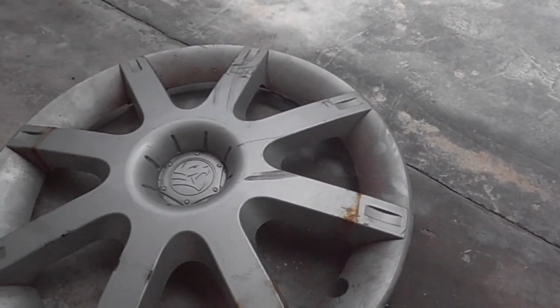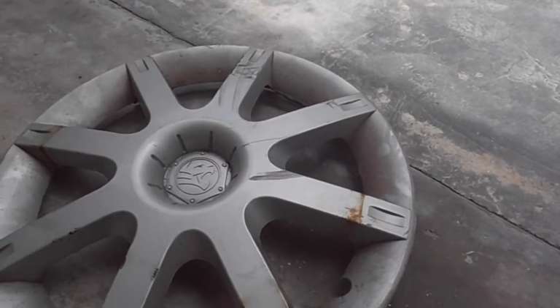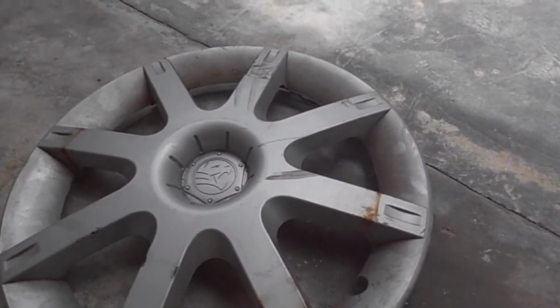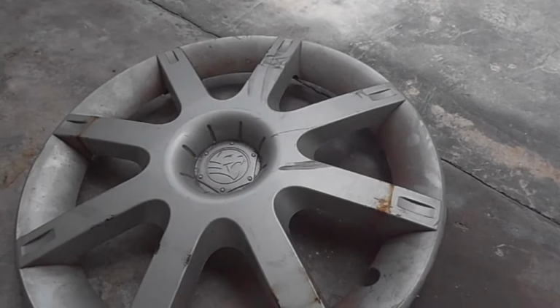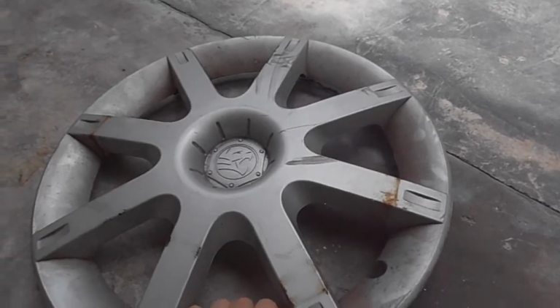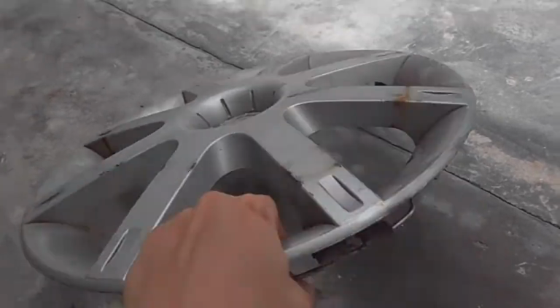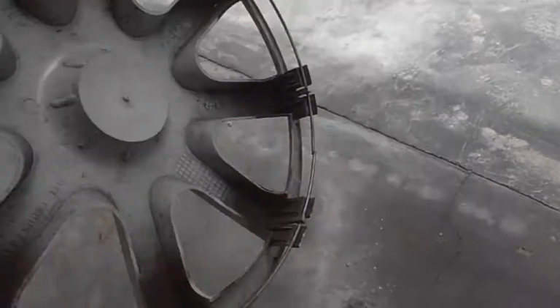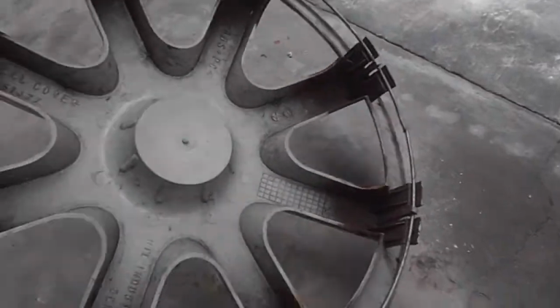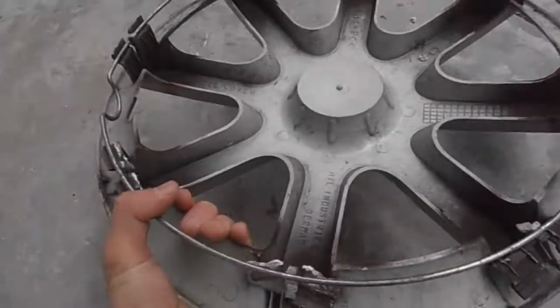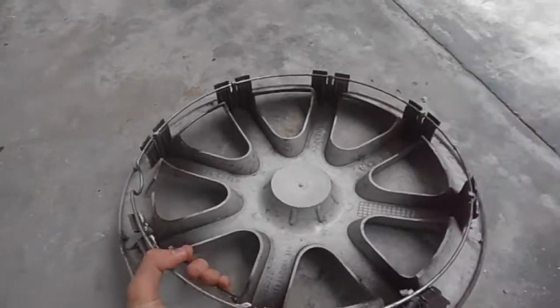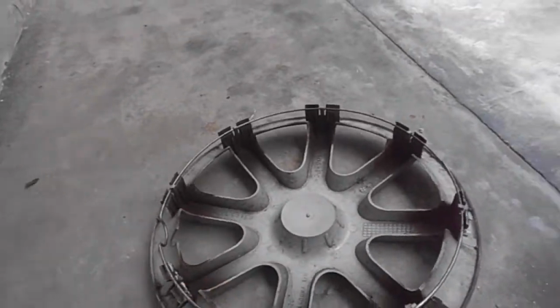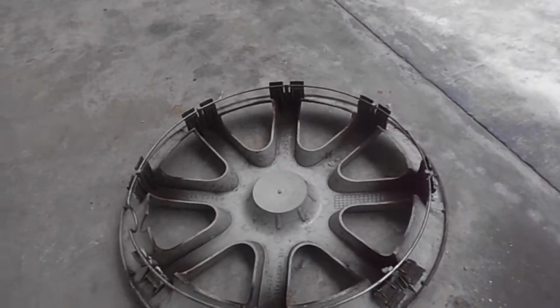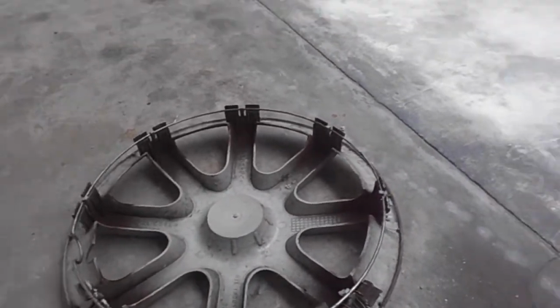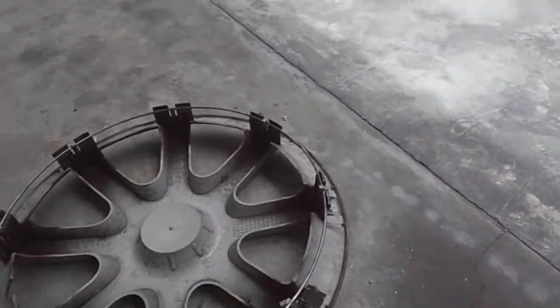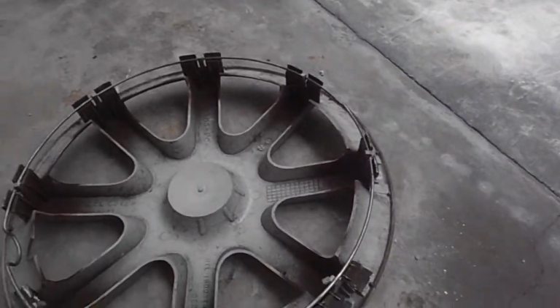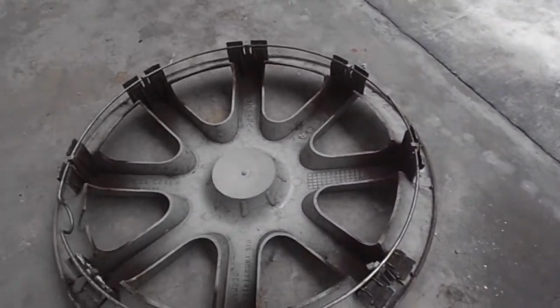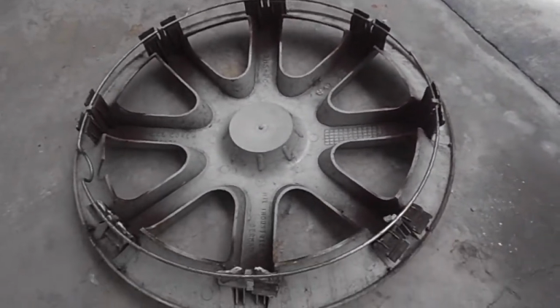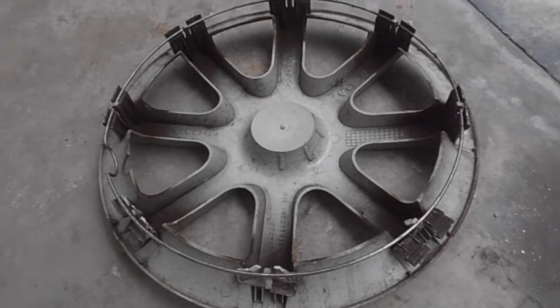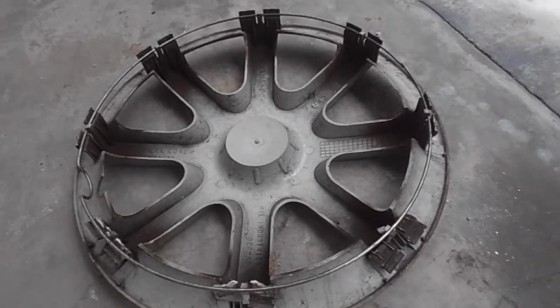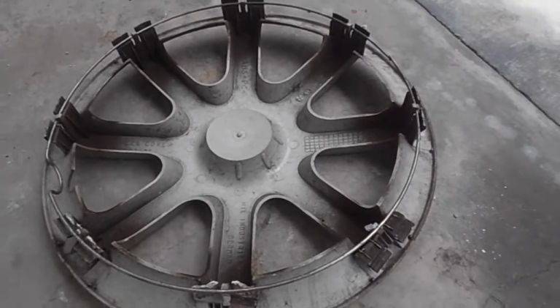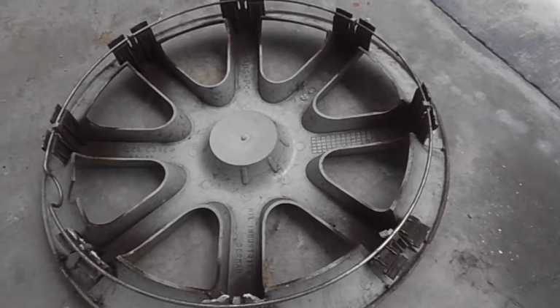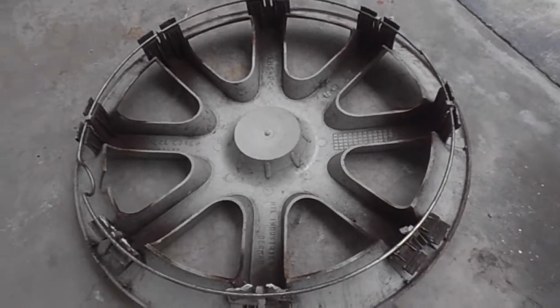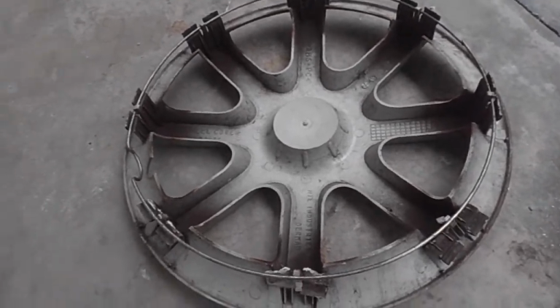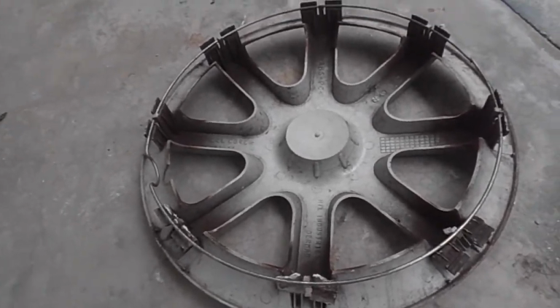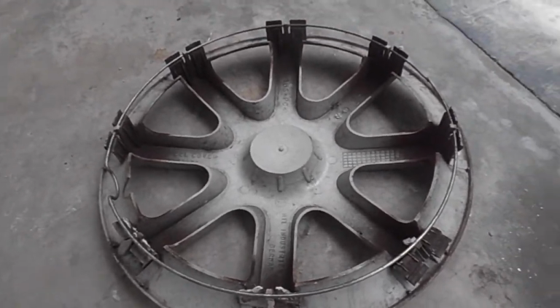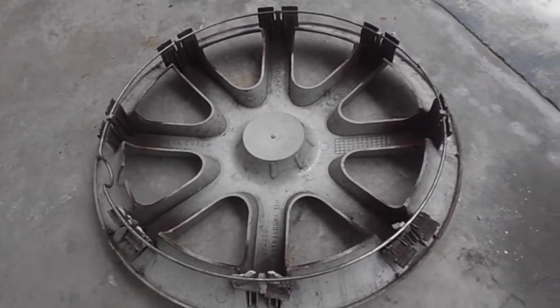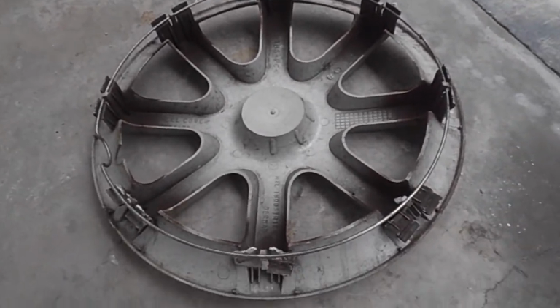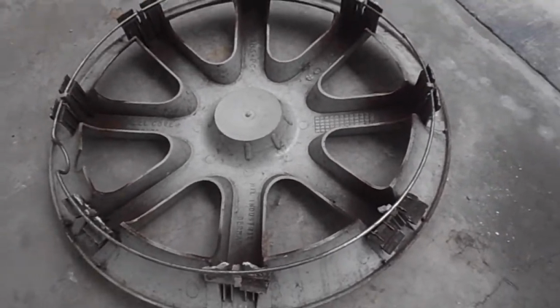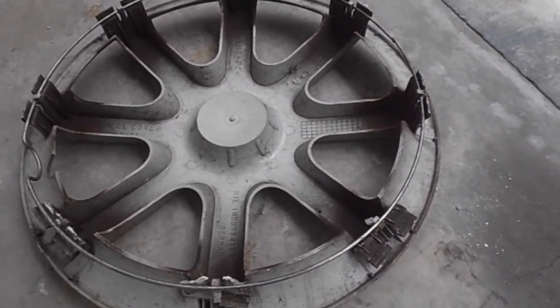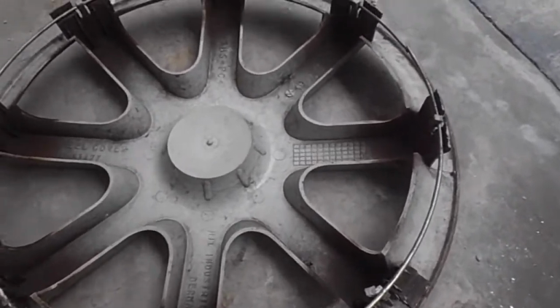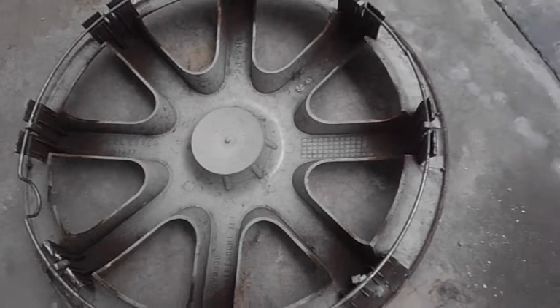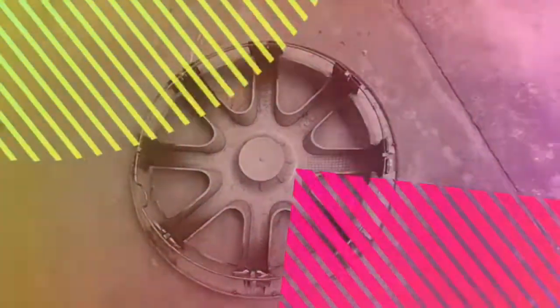Actually, I think I first saw it last month or something, and I saw it like this way. And to be honest, it actually does look like a Proton Saga hubcap. Let me show you how it looks.